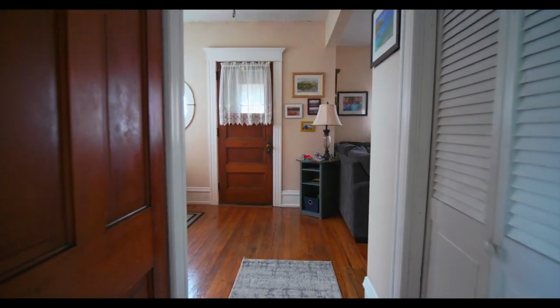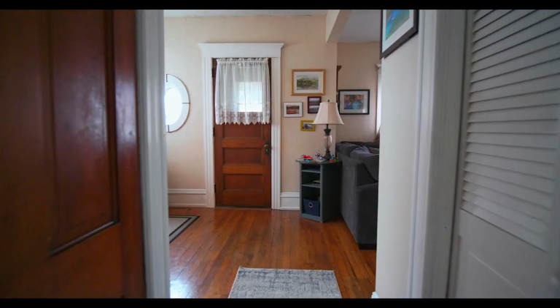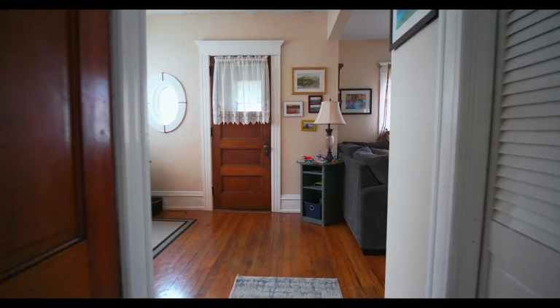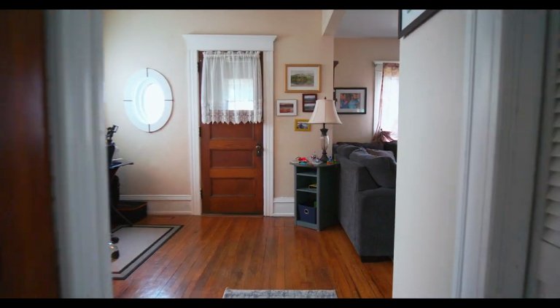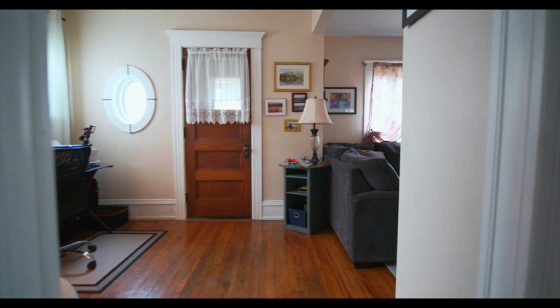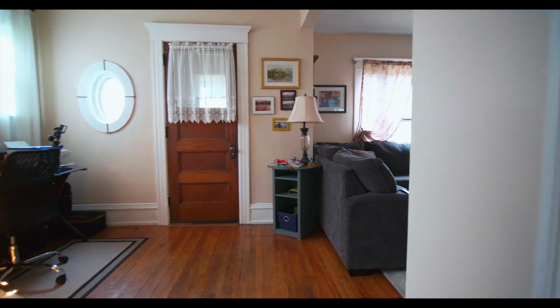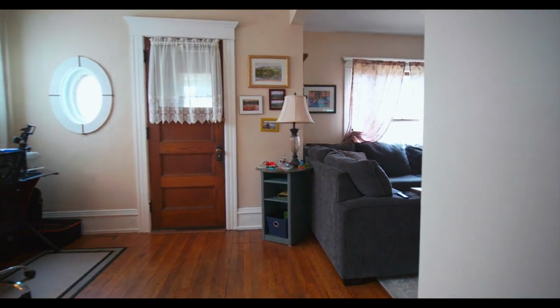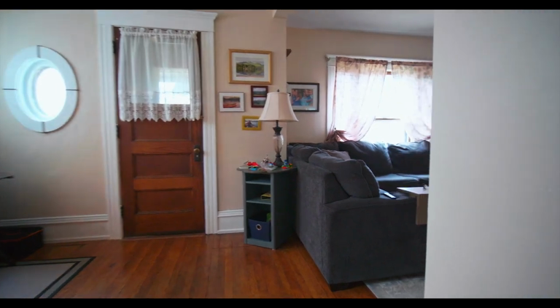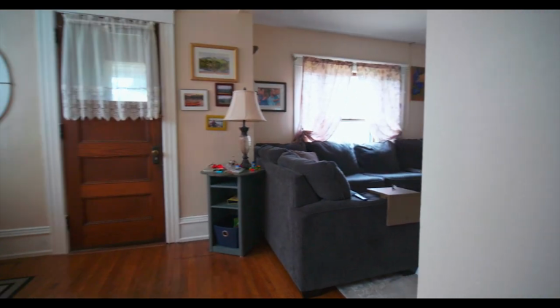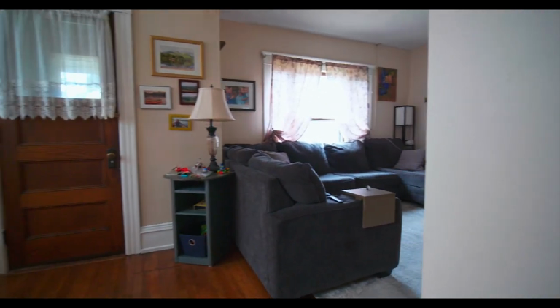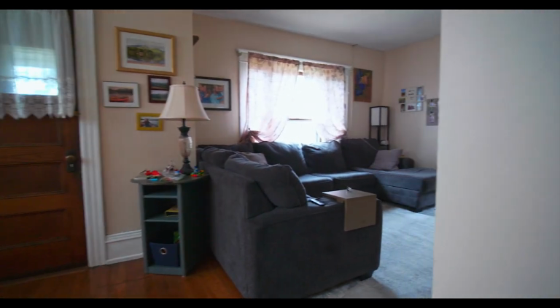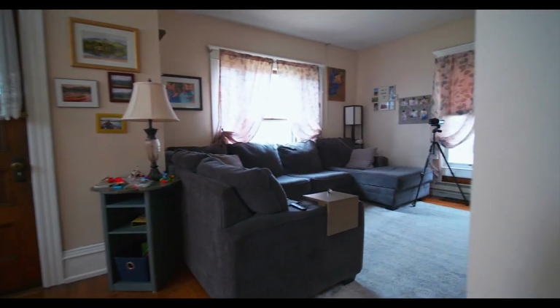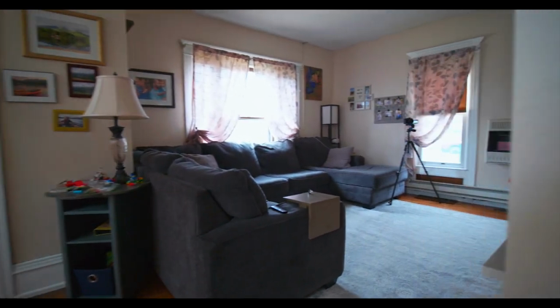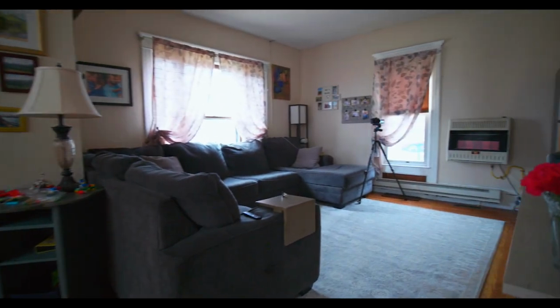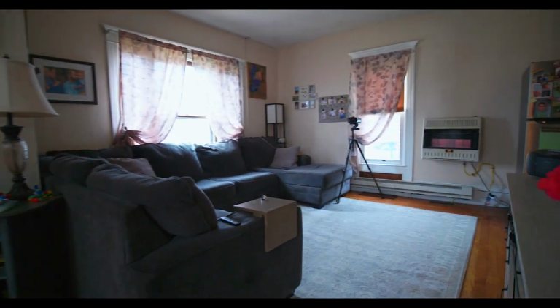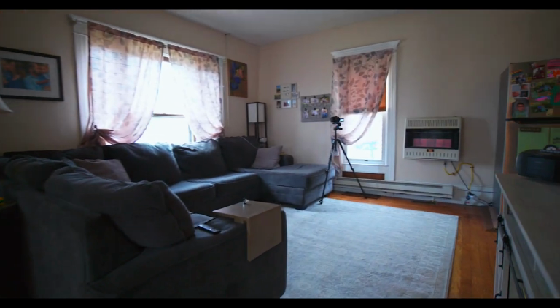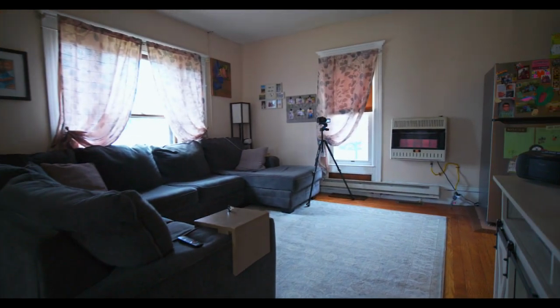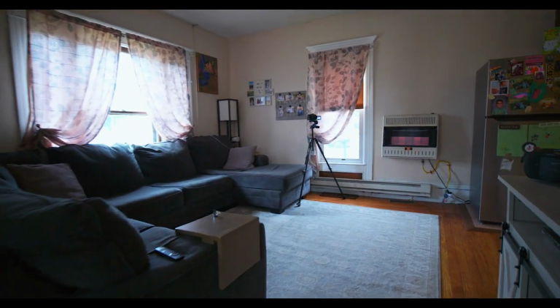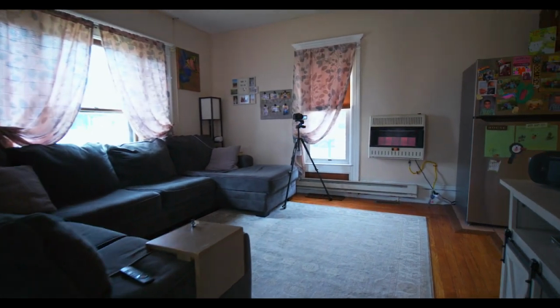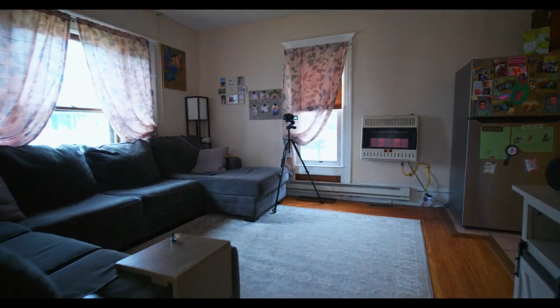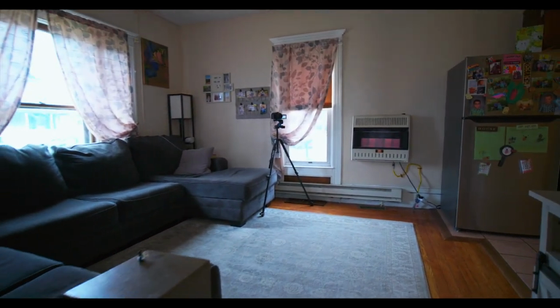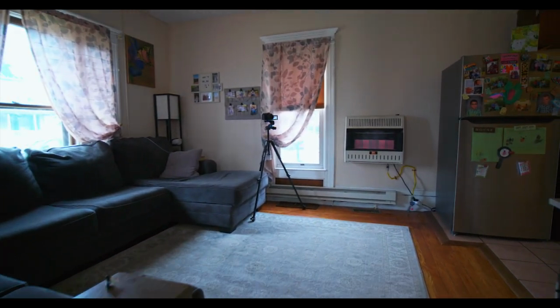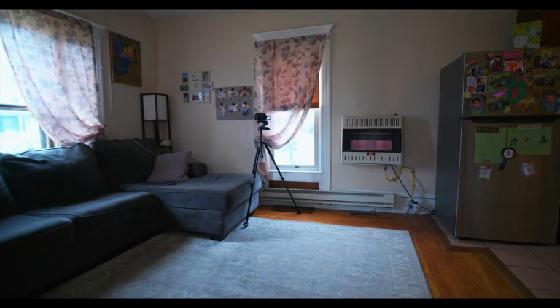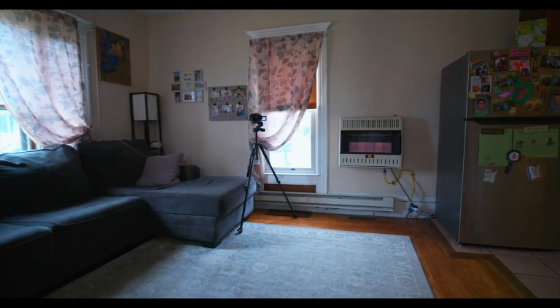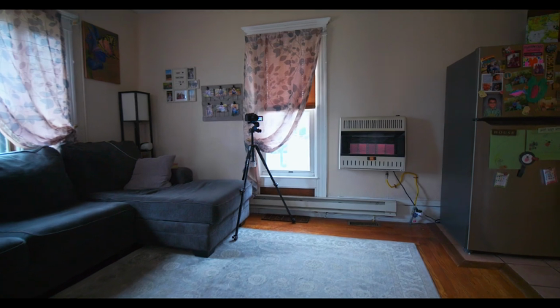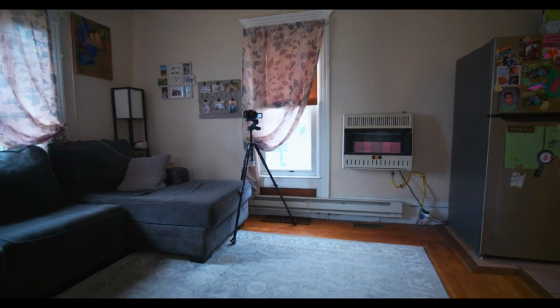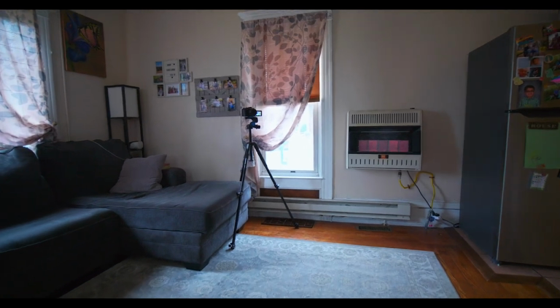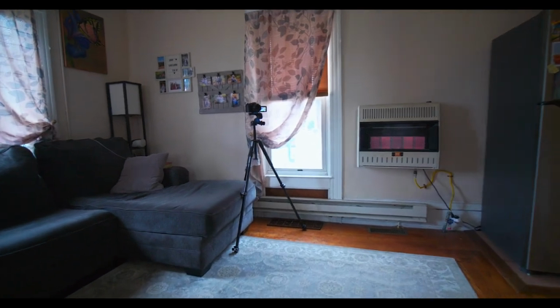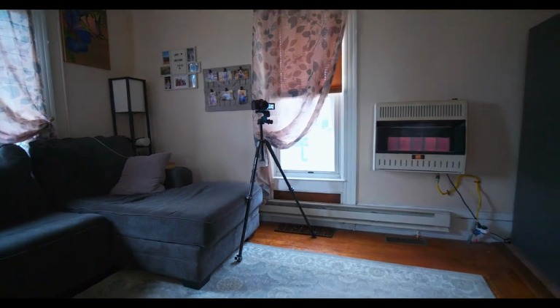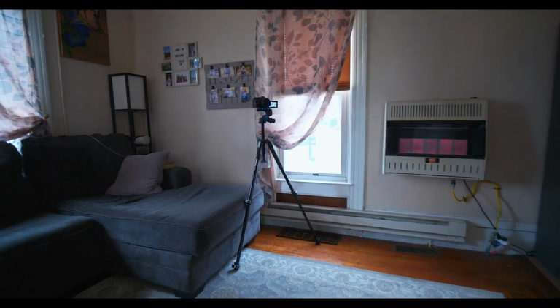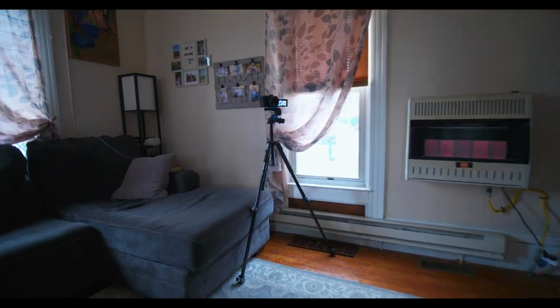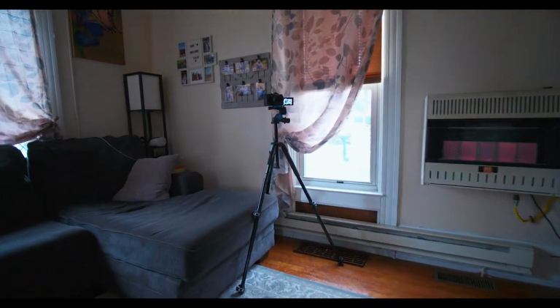Another reason why I love using this Laowa lens is that we don't get any distortion going through tight doorways.